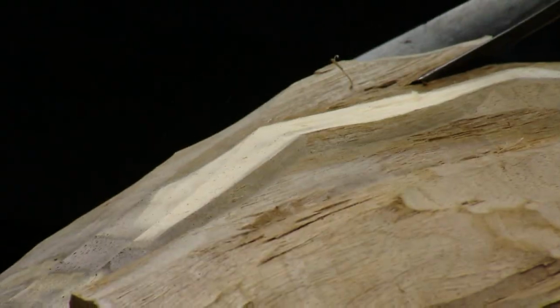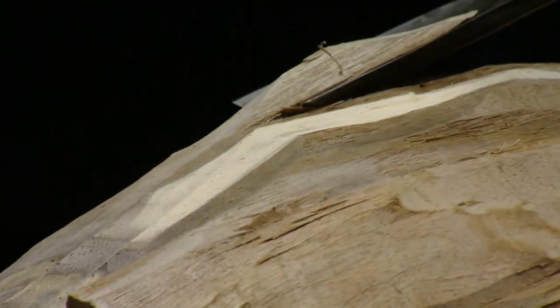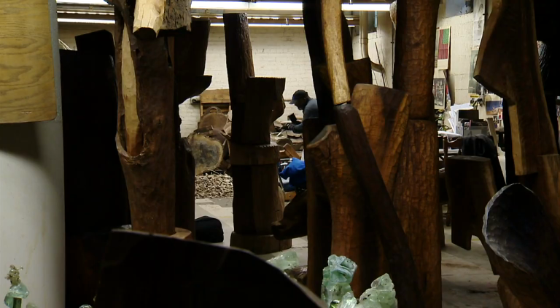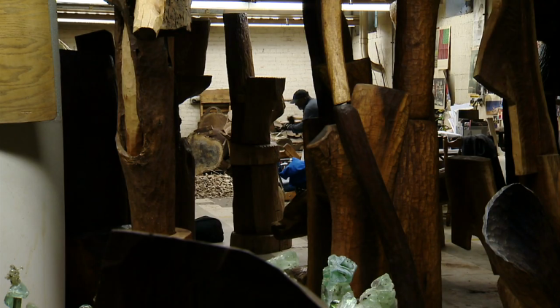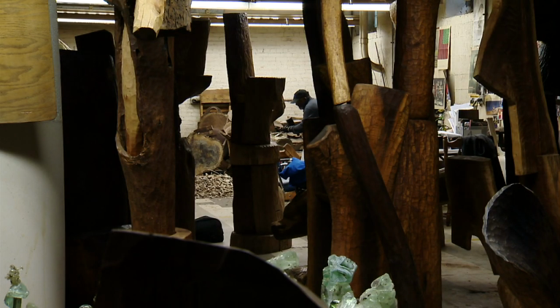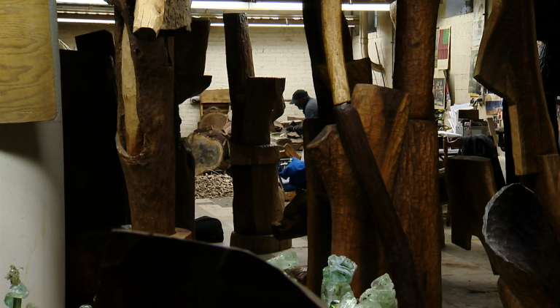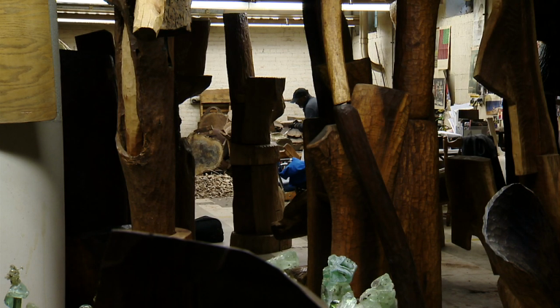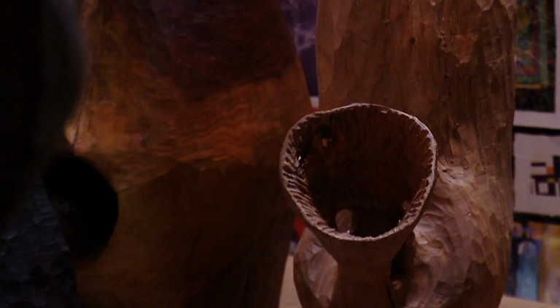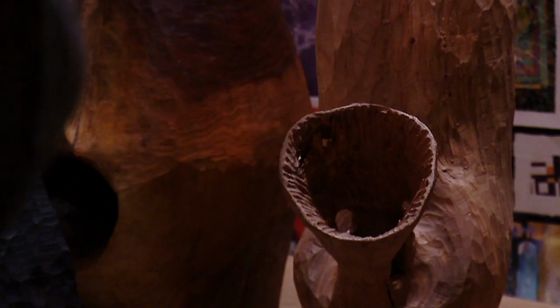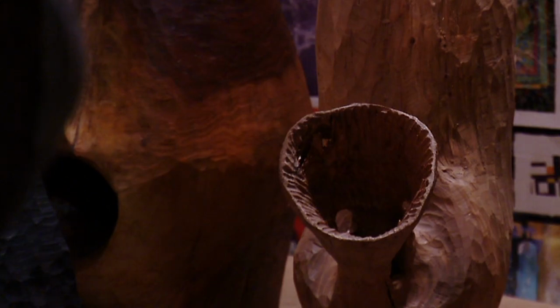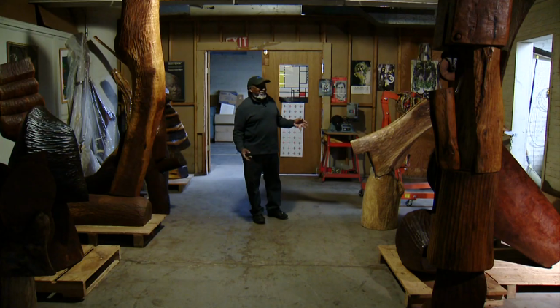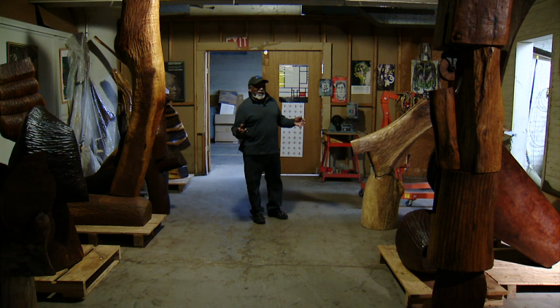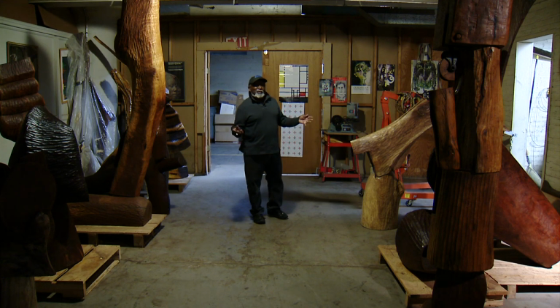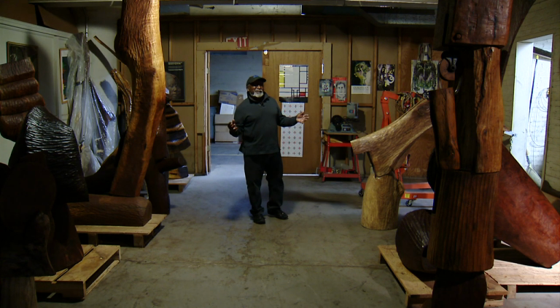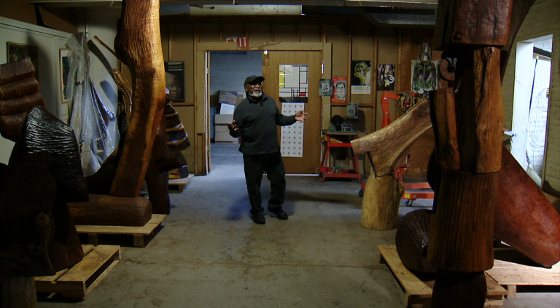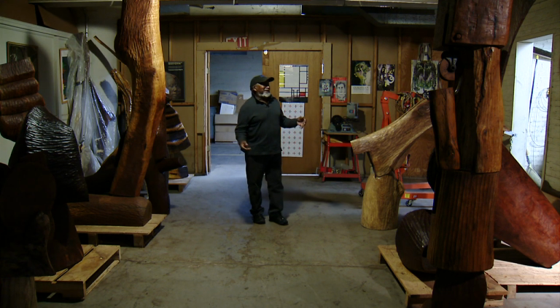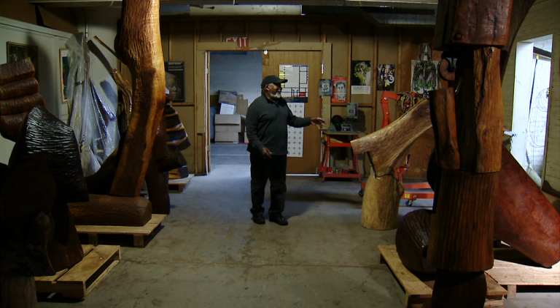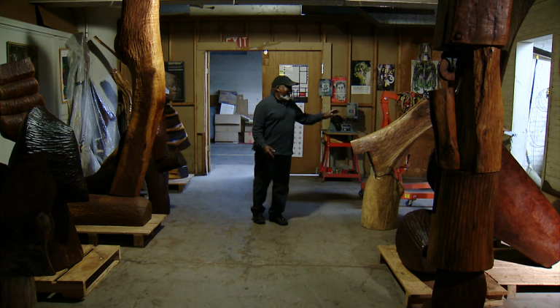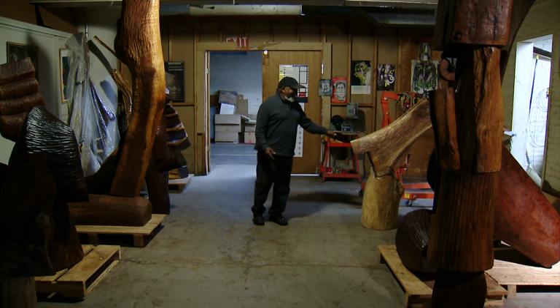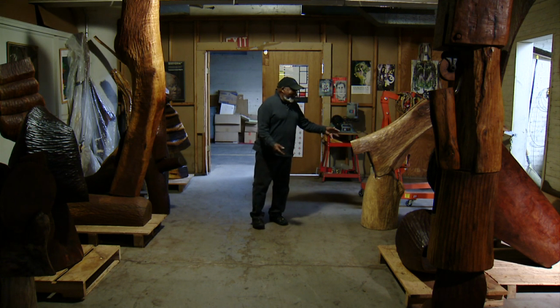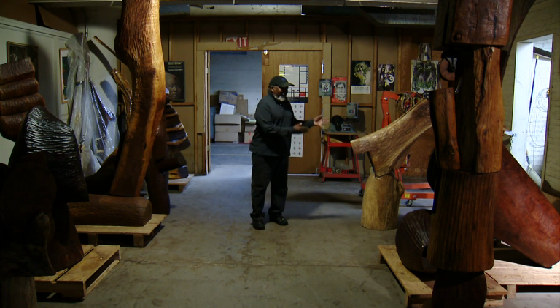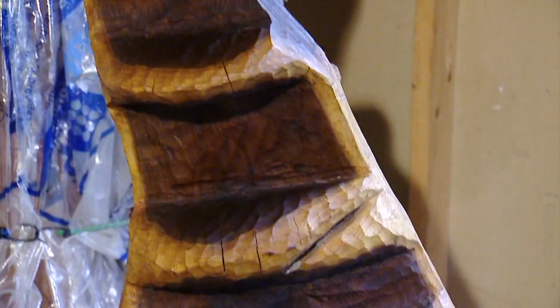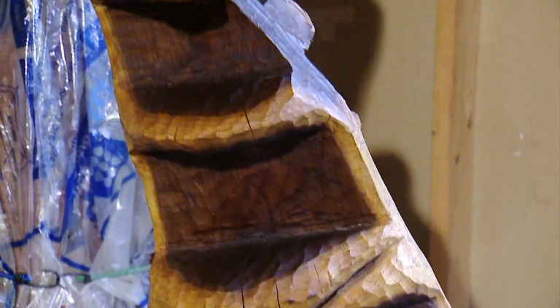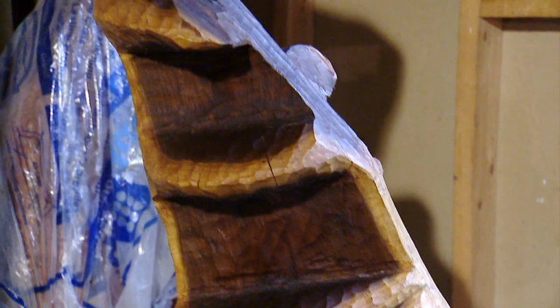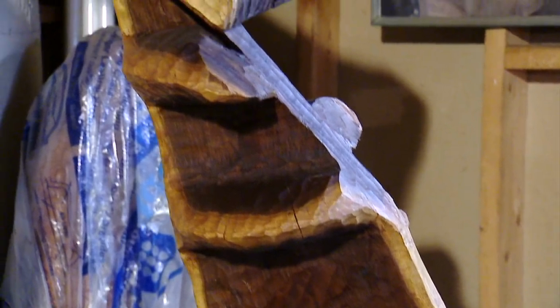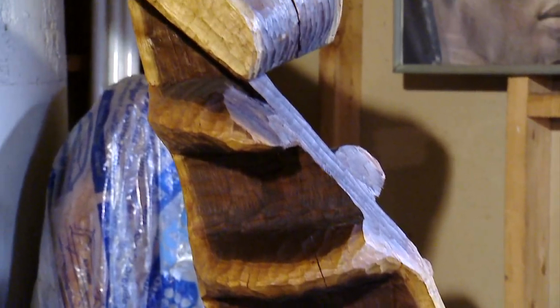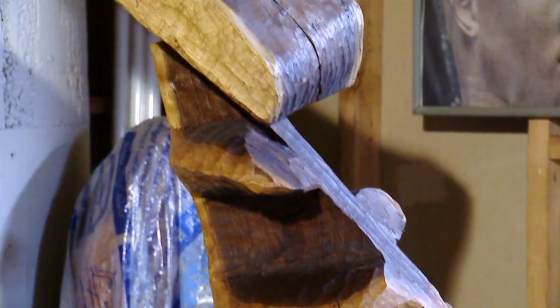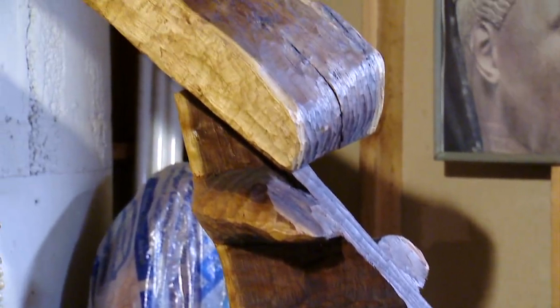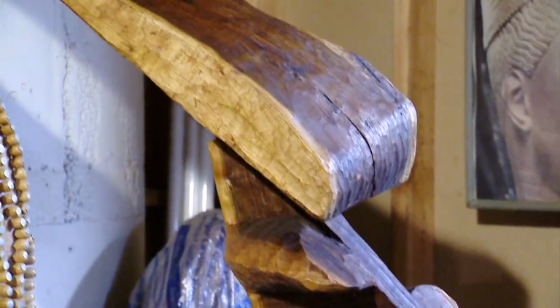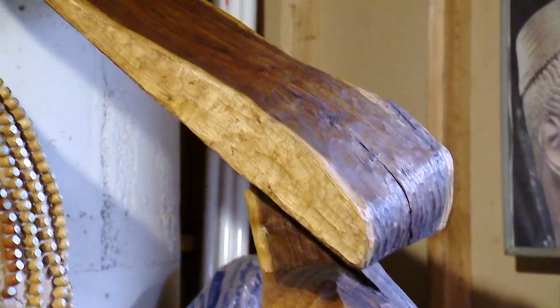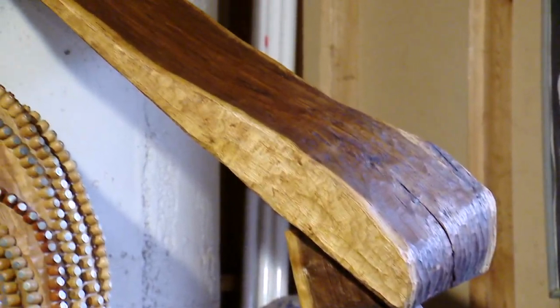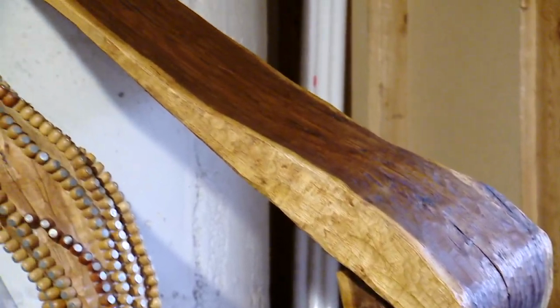He really lives and works amongst an archive of his sculptures. I do what I call weight in space — the pieces are elevated, and the top piece is usually larger than the base.